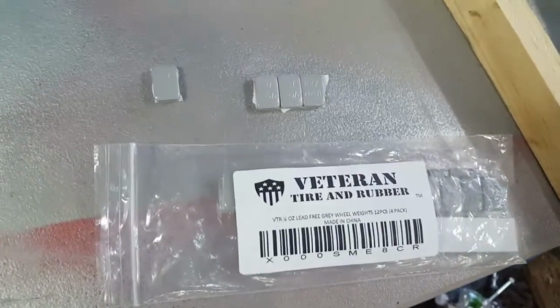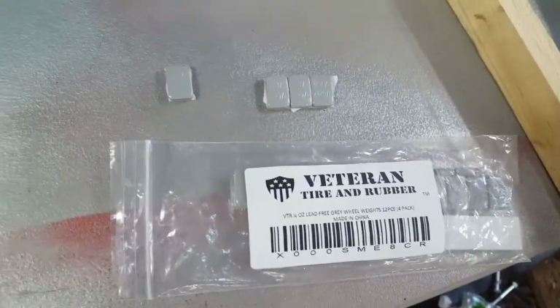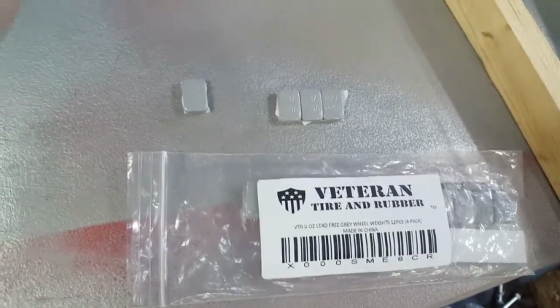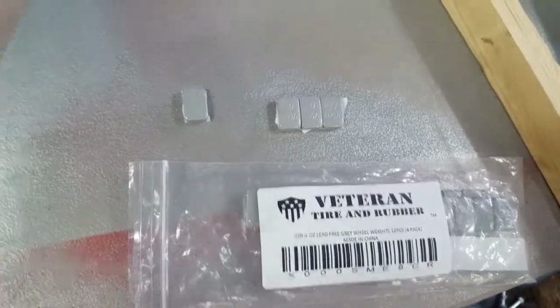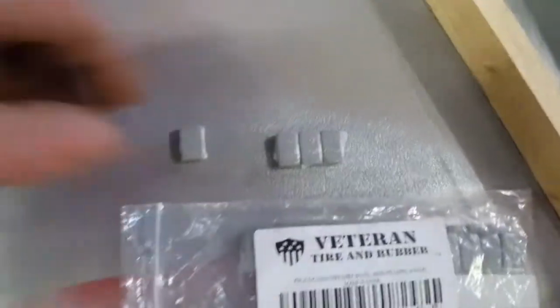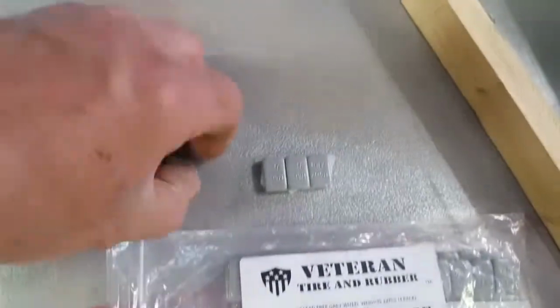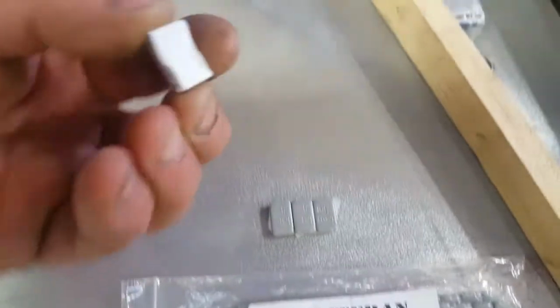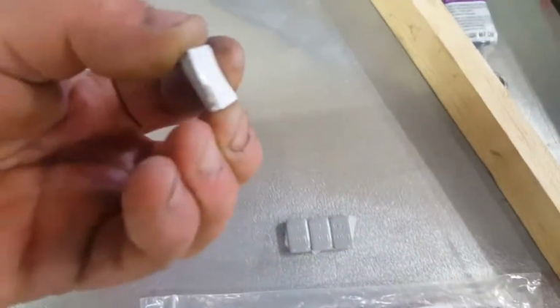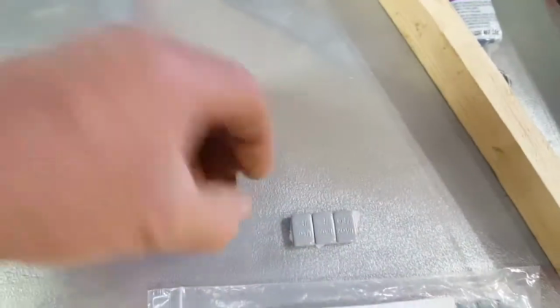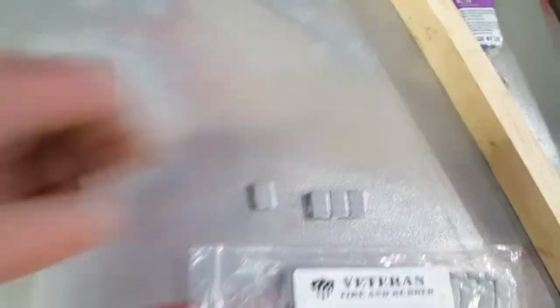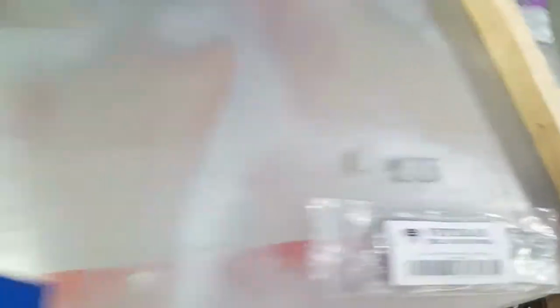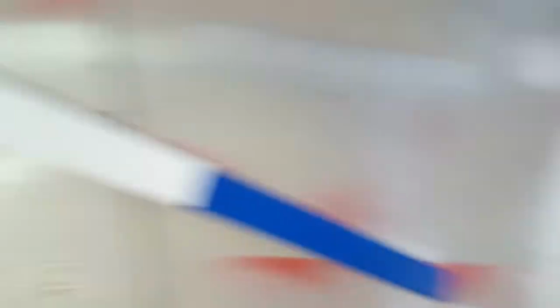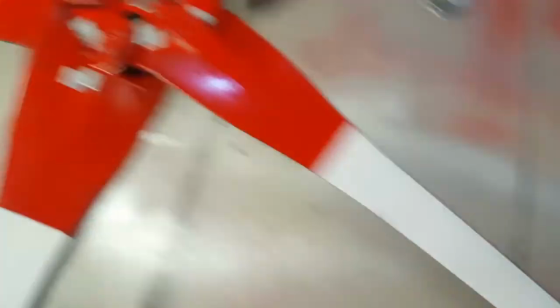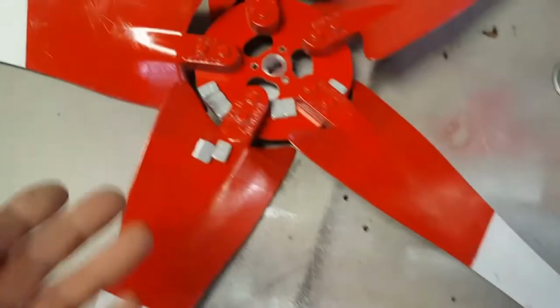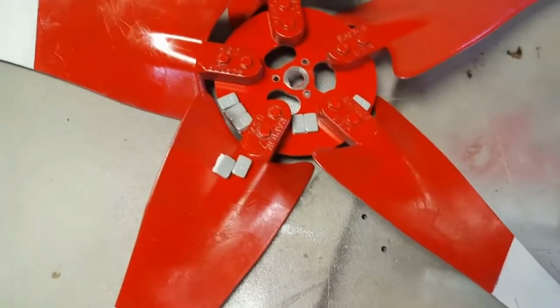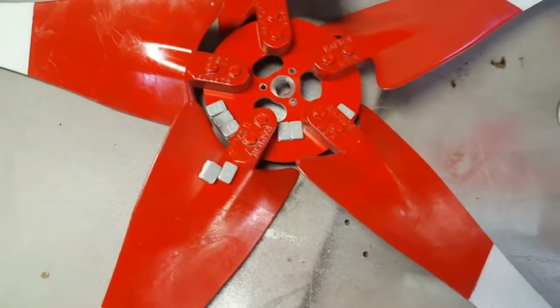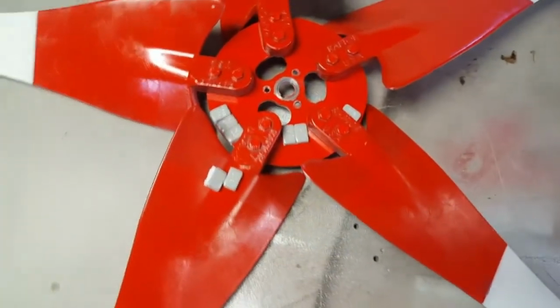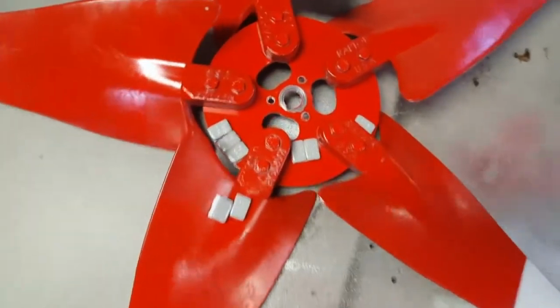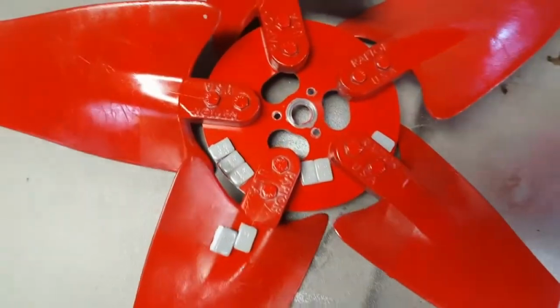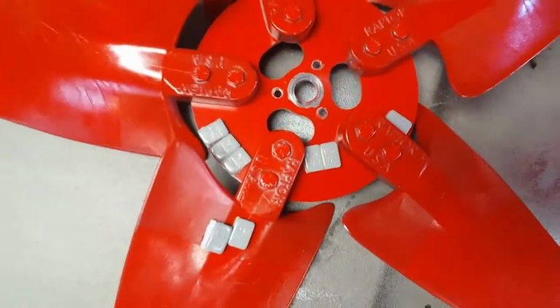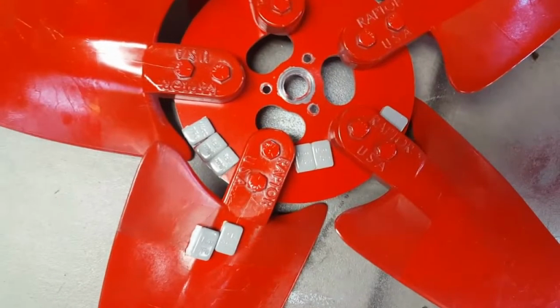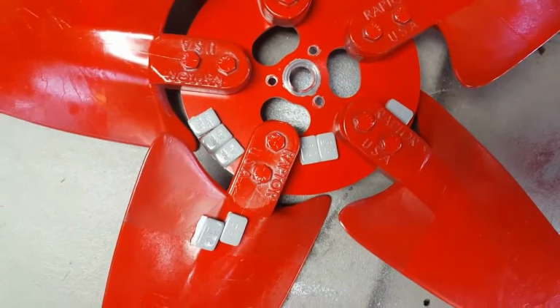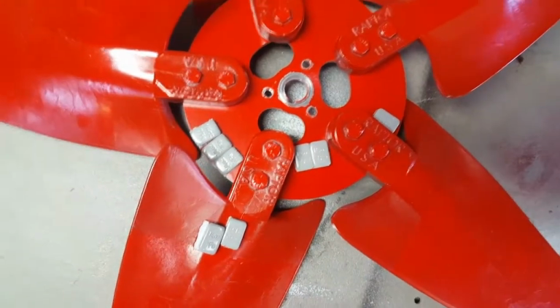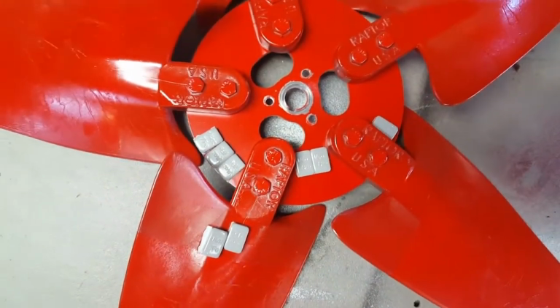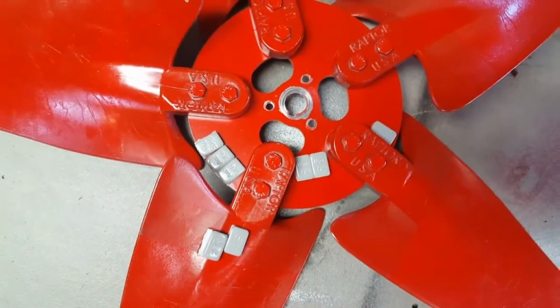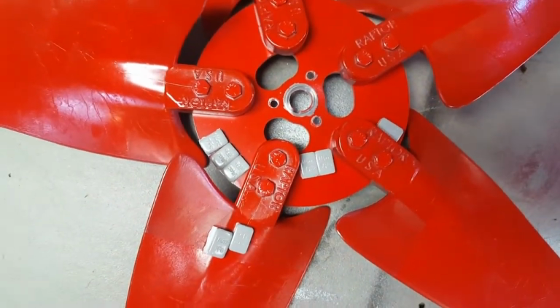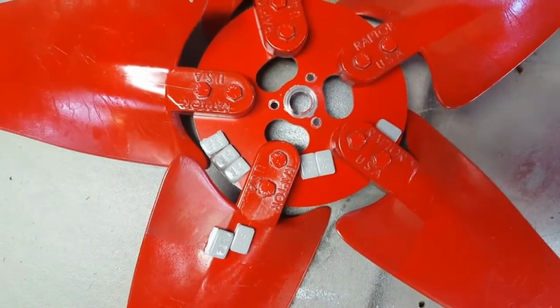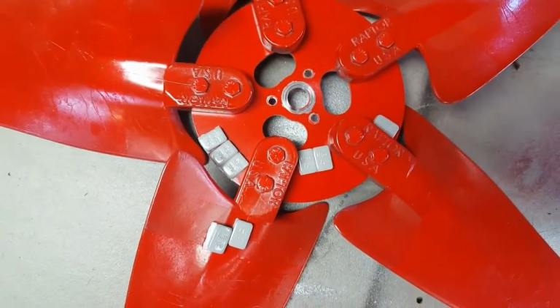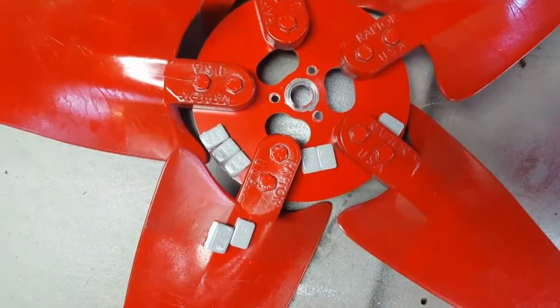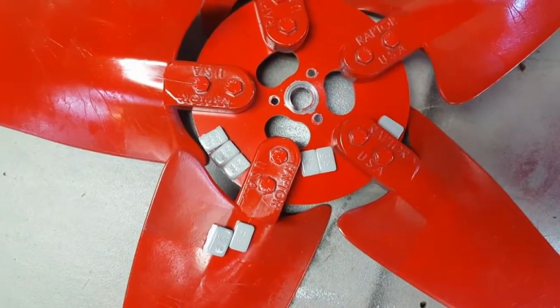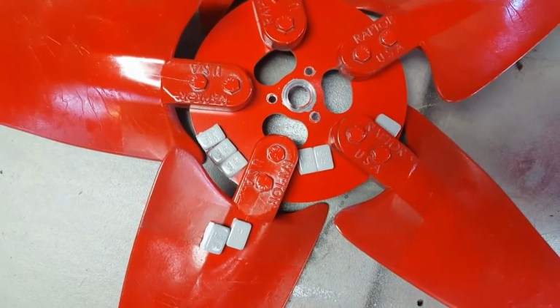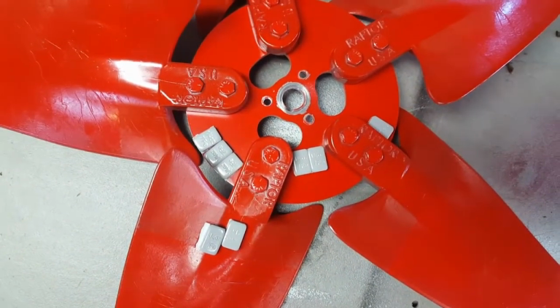Get yourself a blade balancer and some of these soft peel-and-stick weights — they're made for cars so they're not going to come off. This is how bad this blade was, and now I understand why it was shaking so bad.